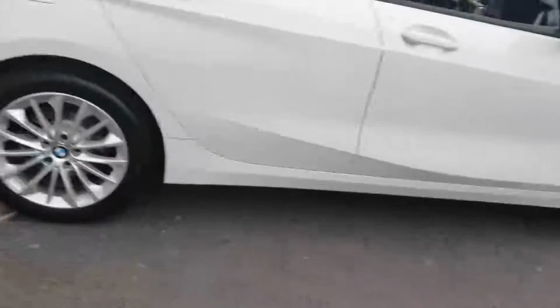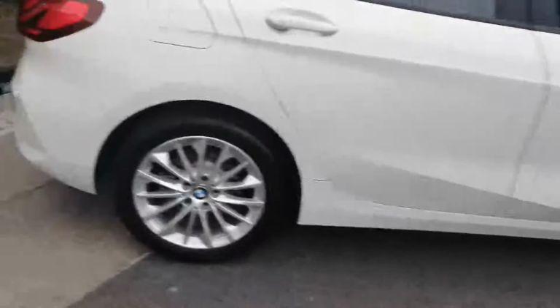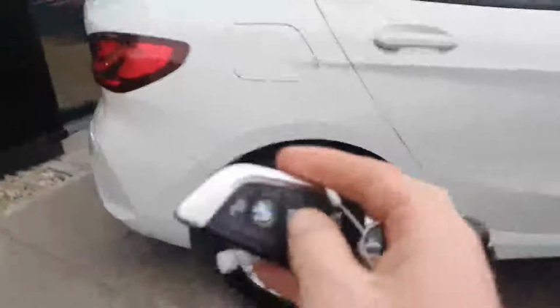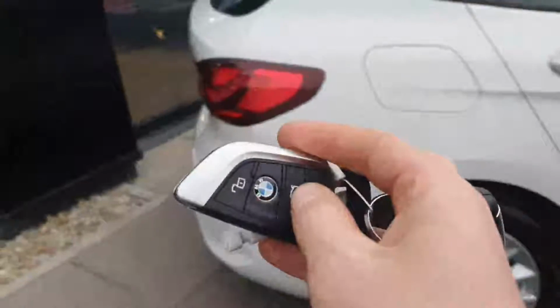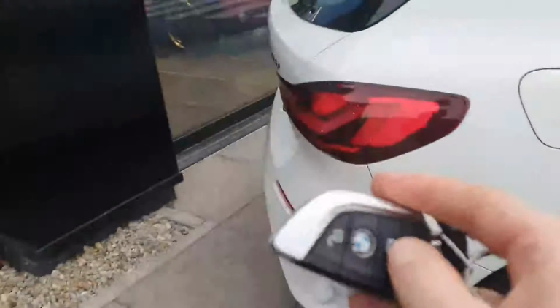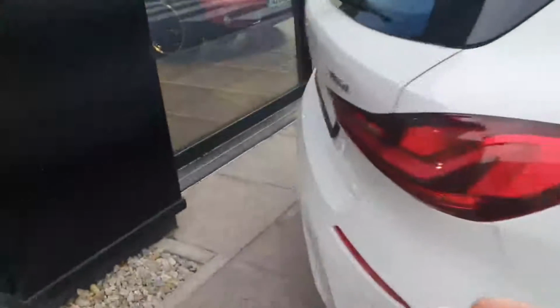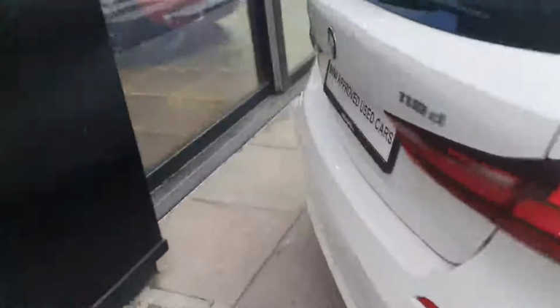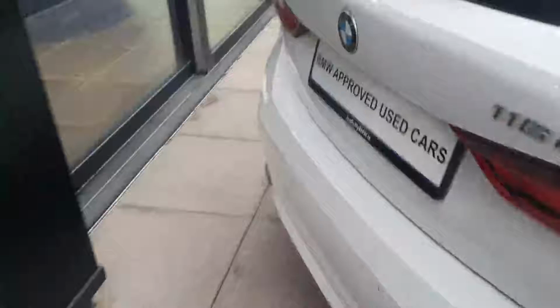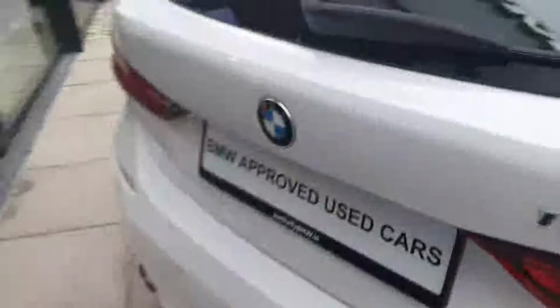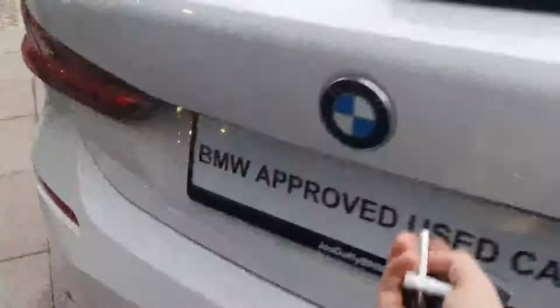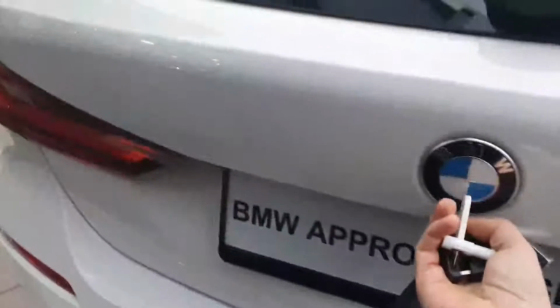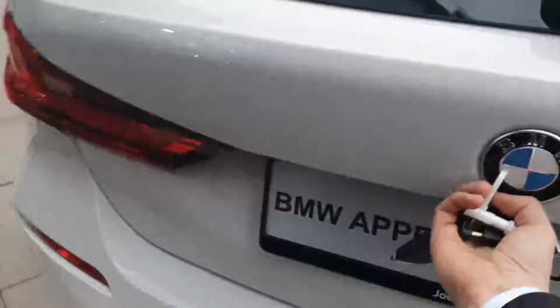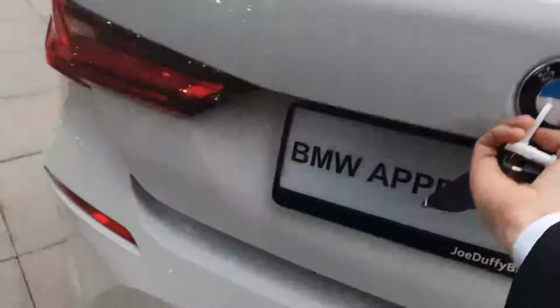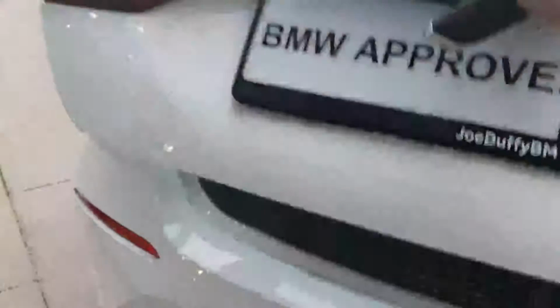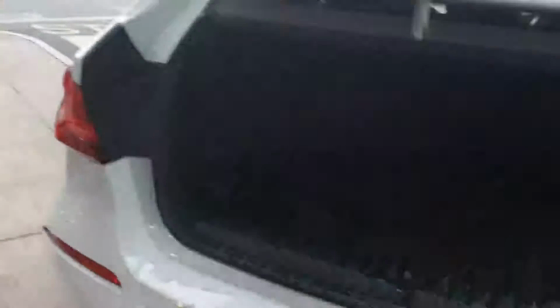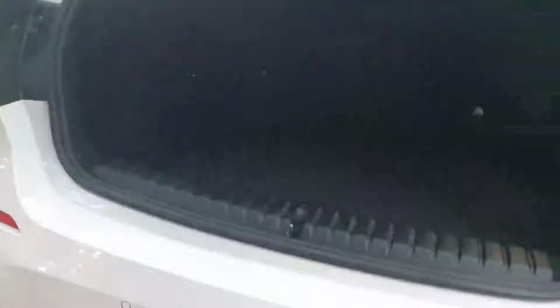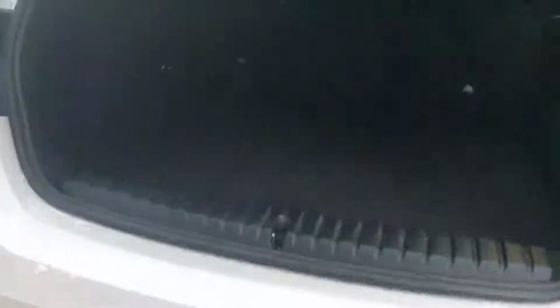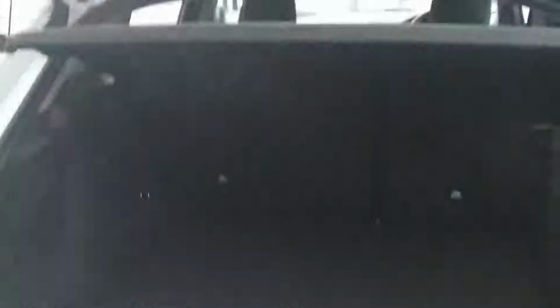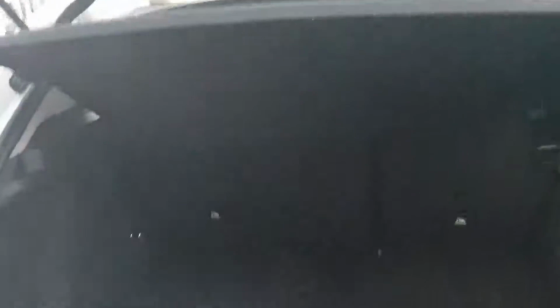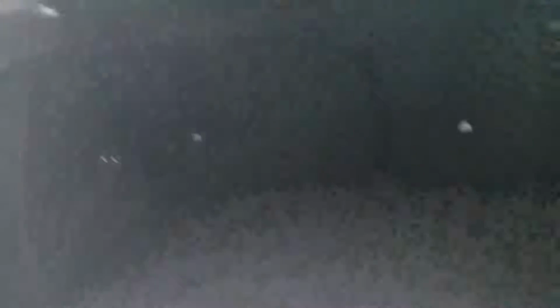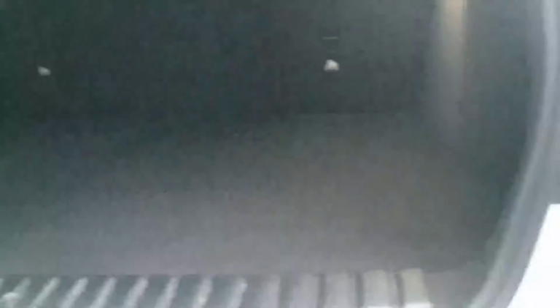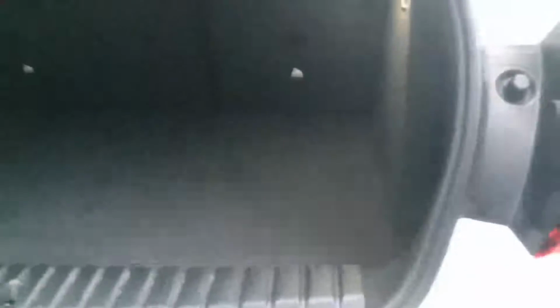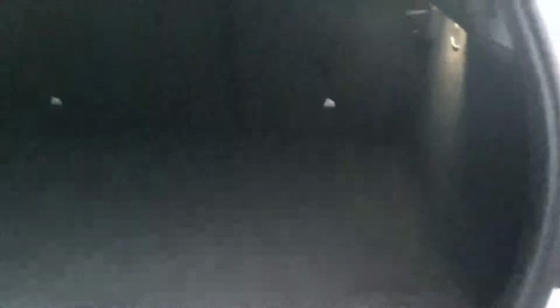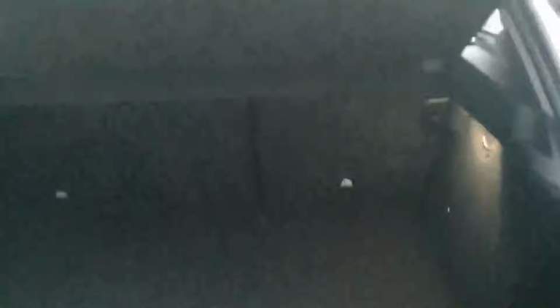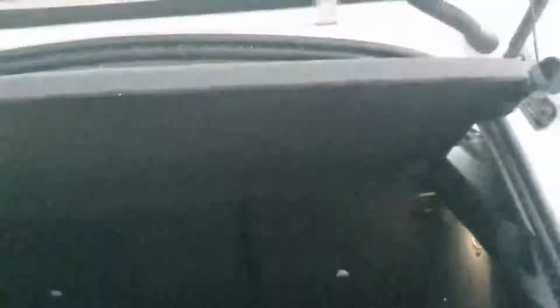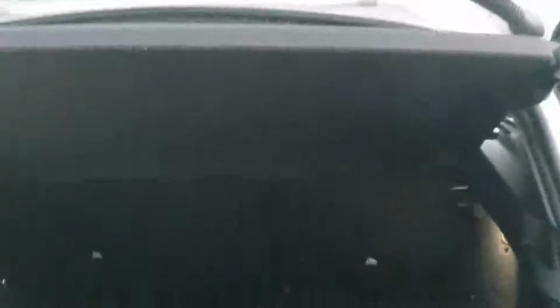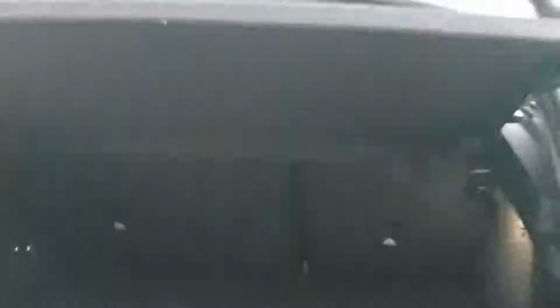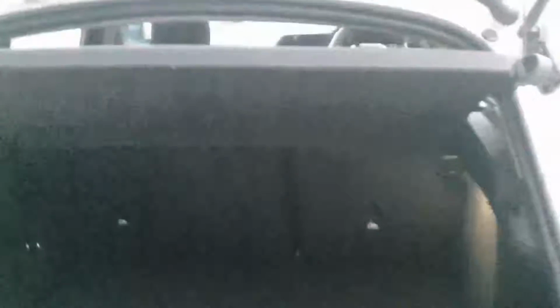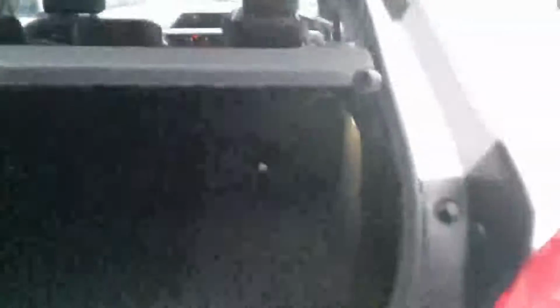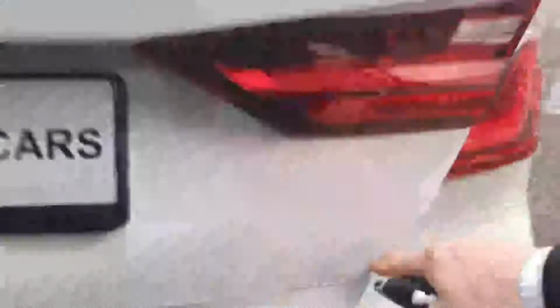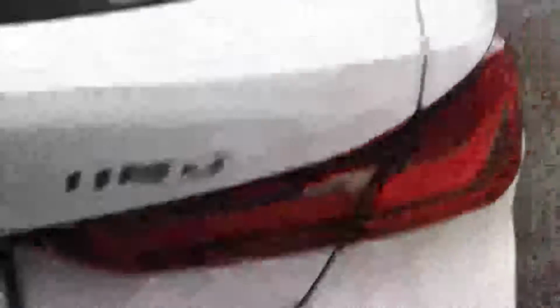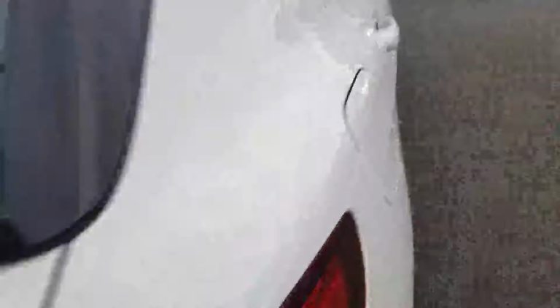You've got boot unlocked from the key fob. Into the boot — you've loads and loads of room. You also have split fold rear seats.